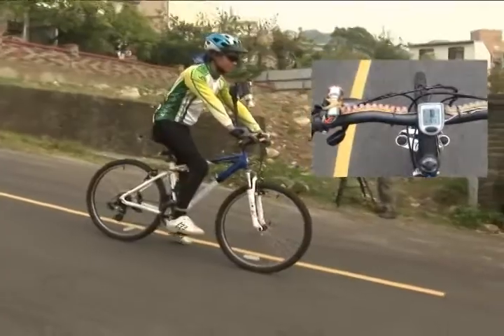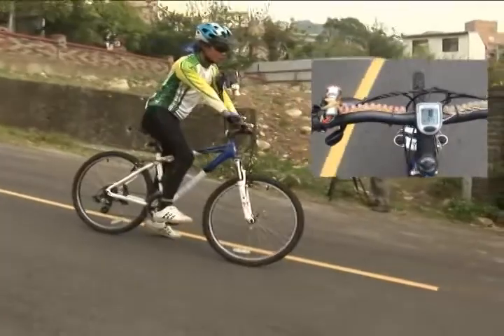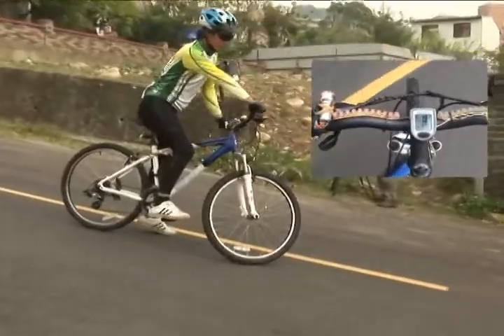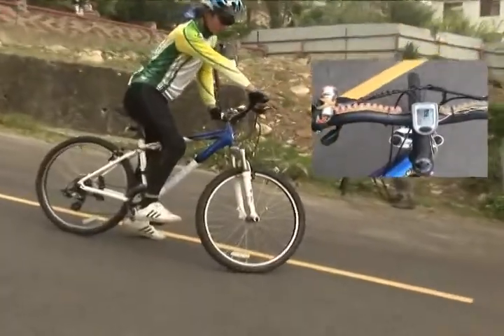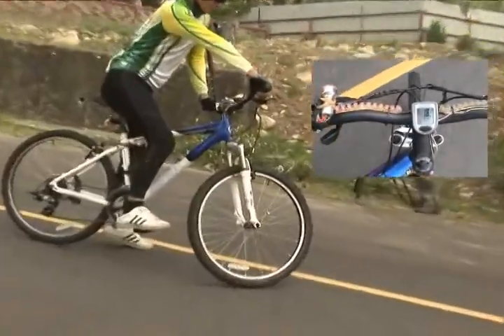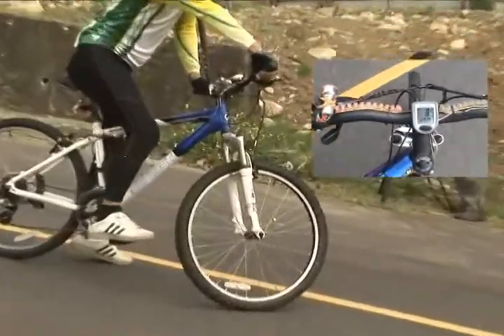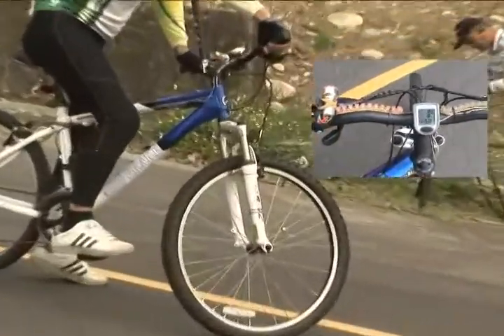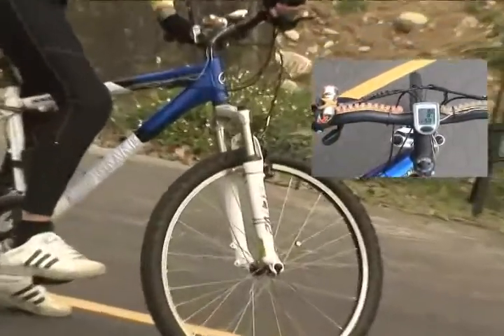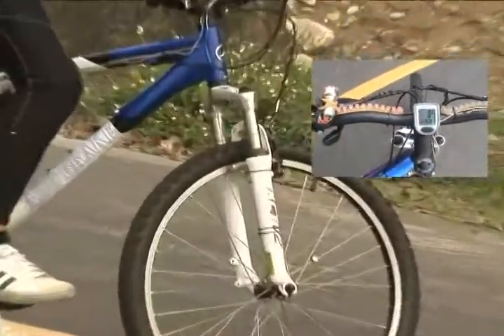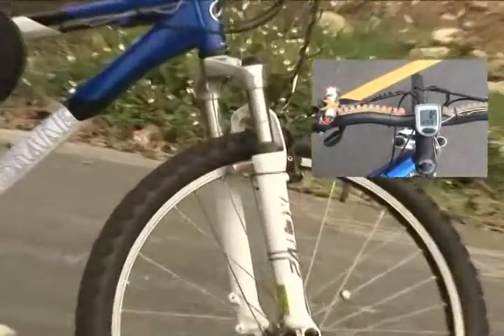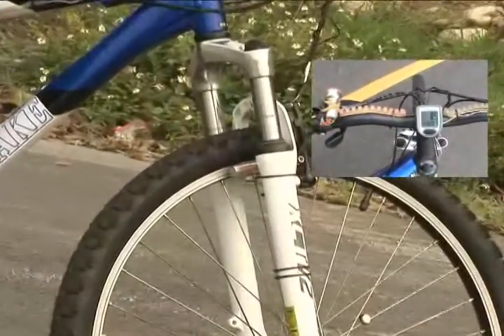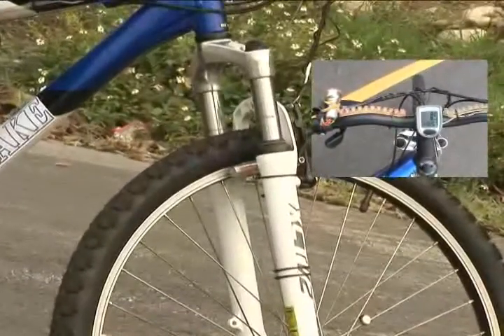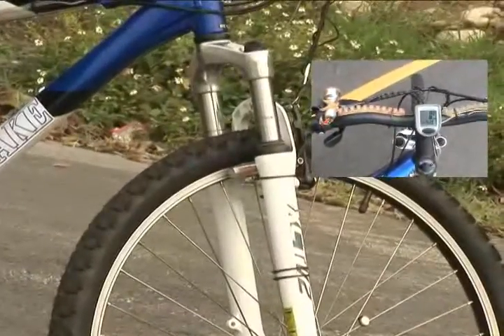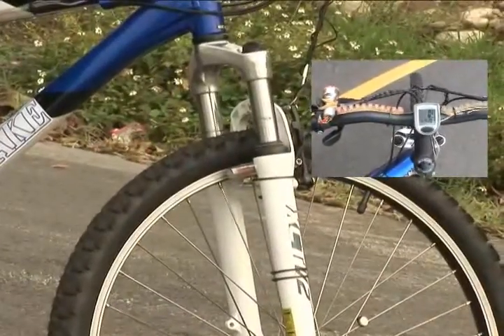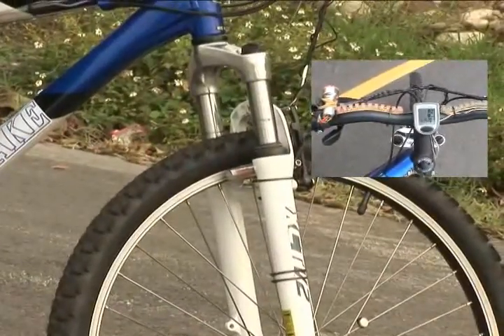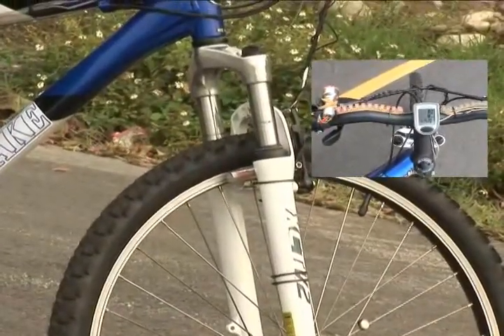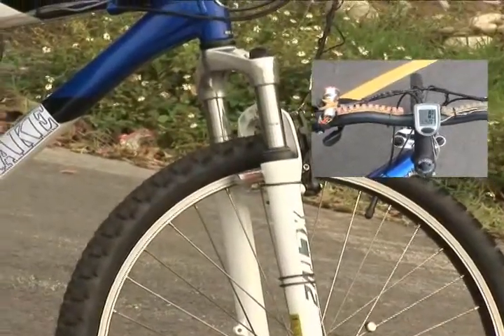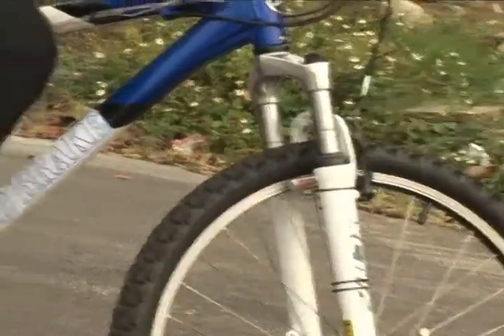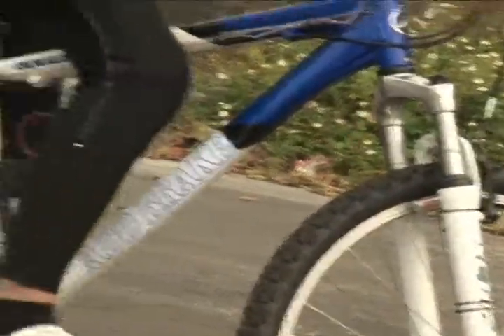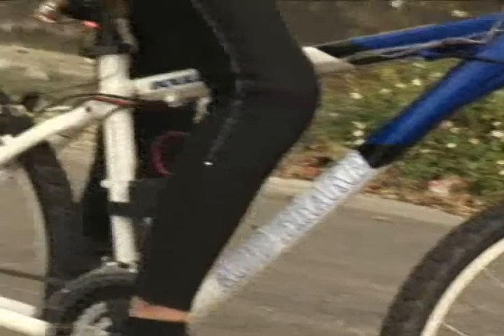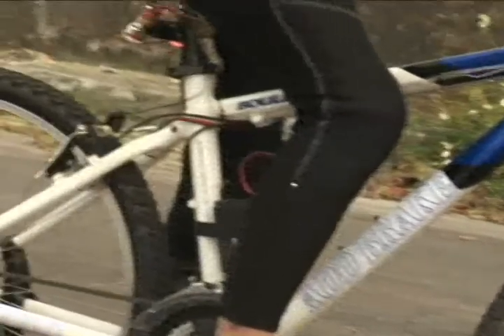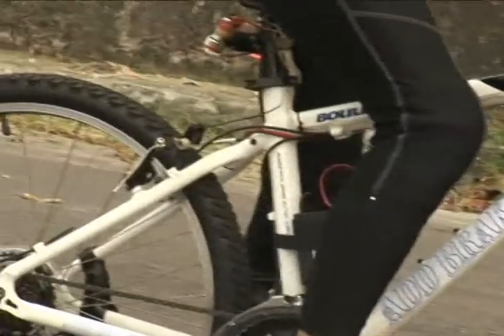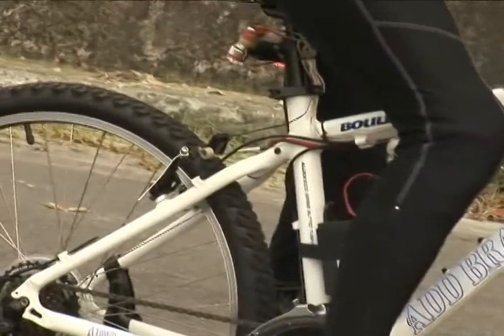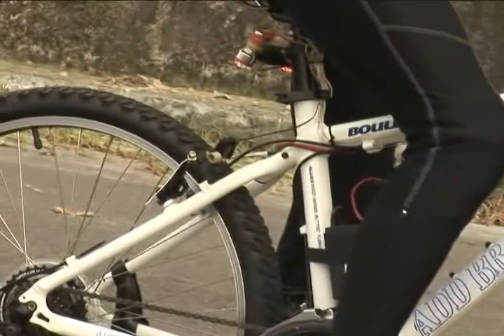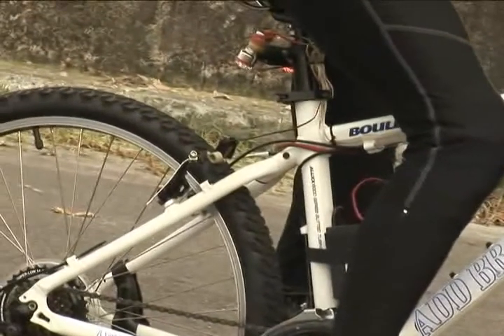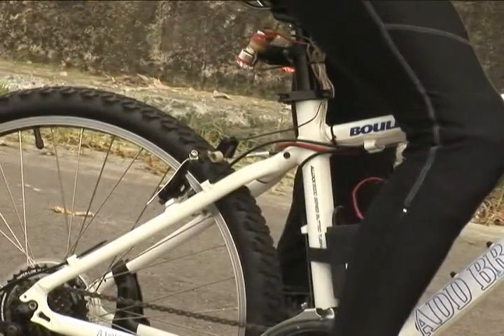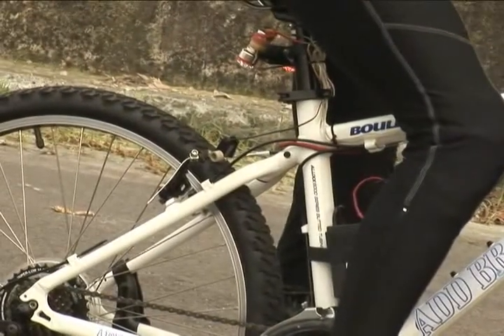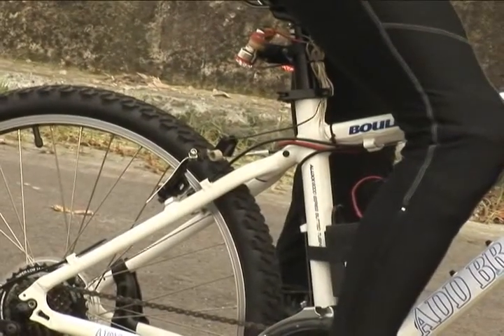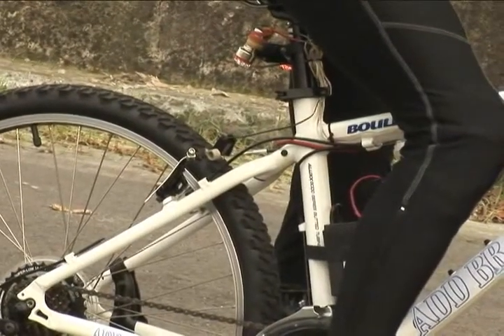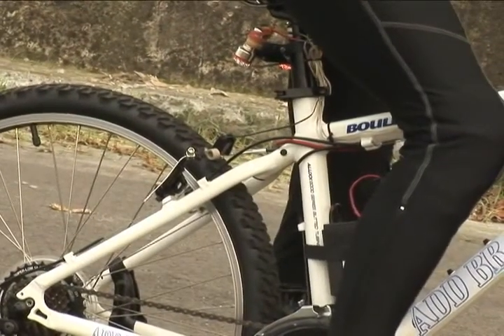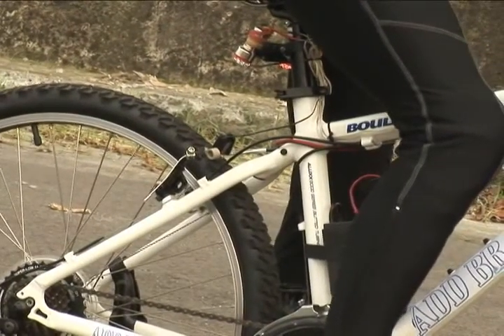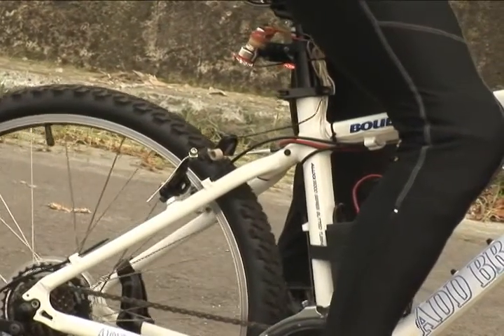Here's the braking distance demonstration with applying only the rear brakes. The braking distance of this product with removal of the rear brakes.